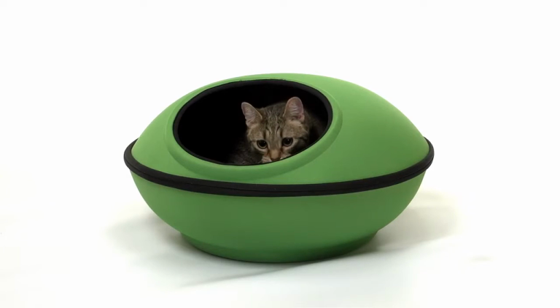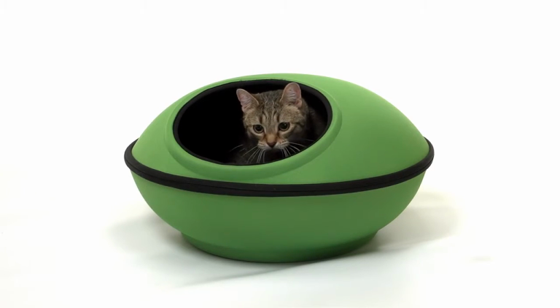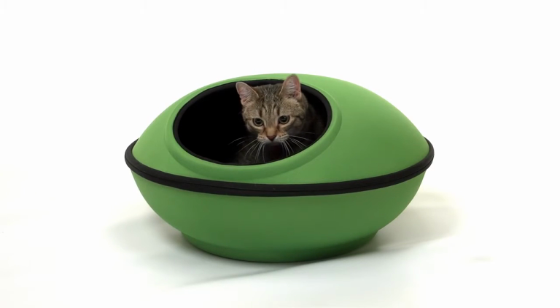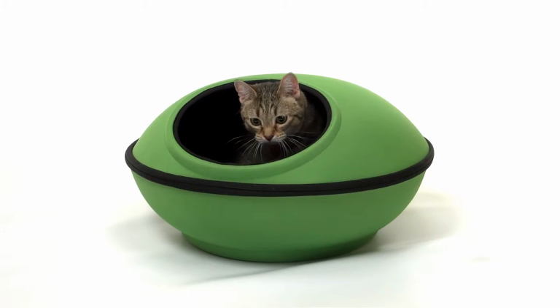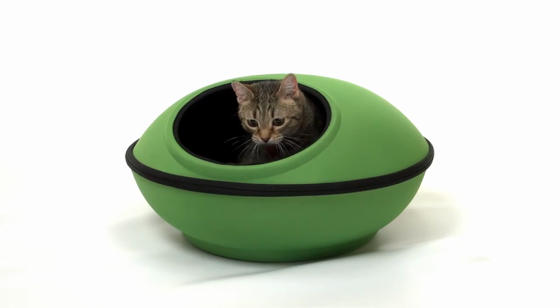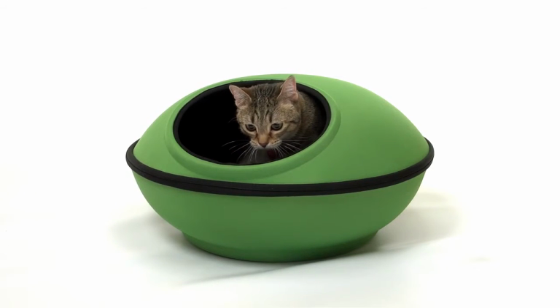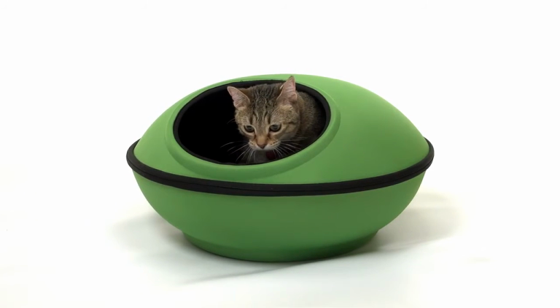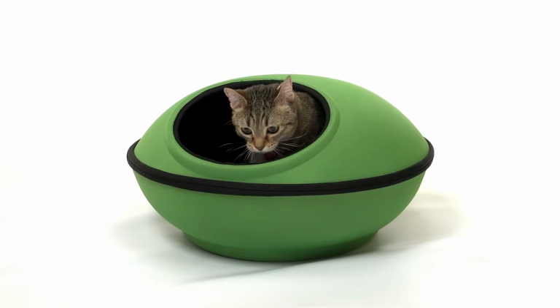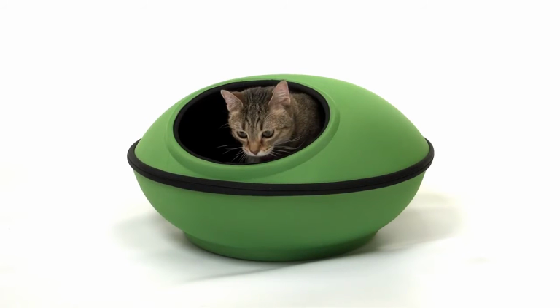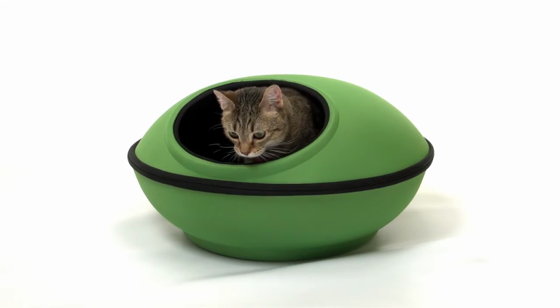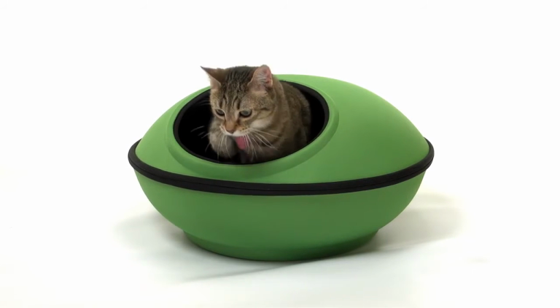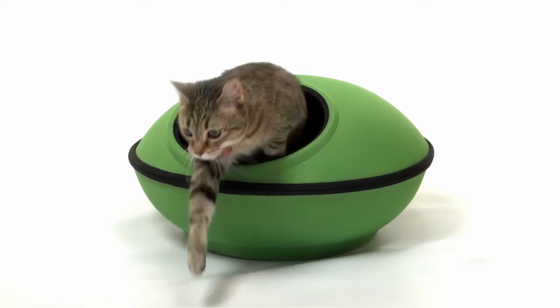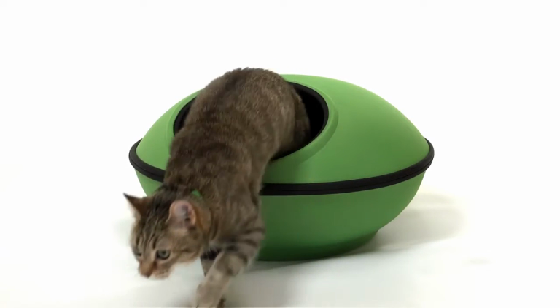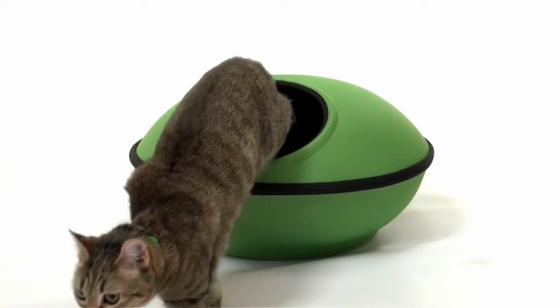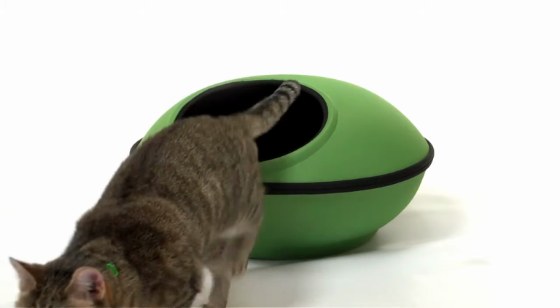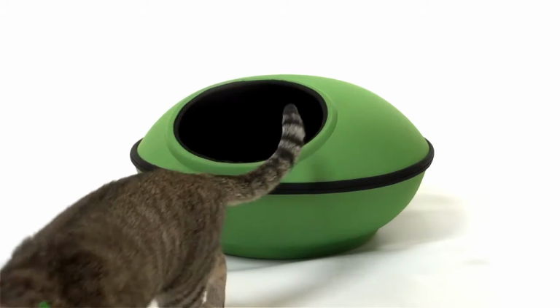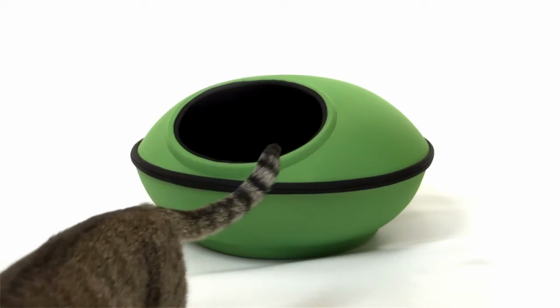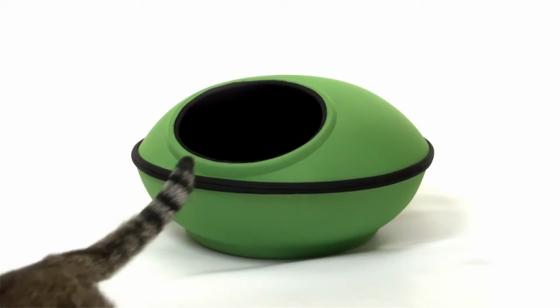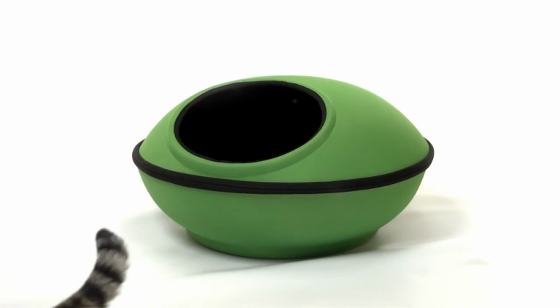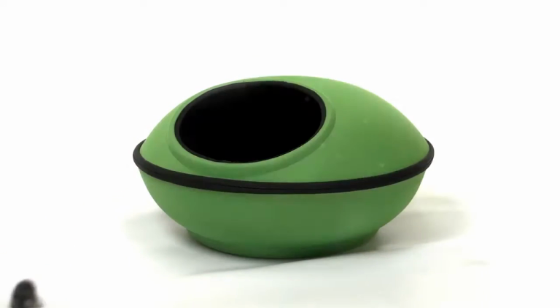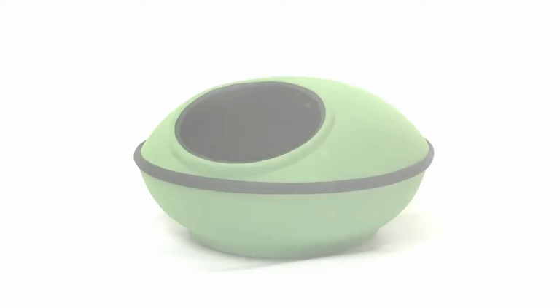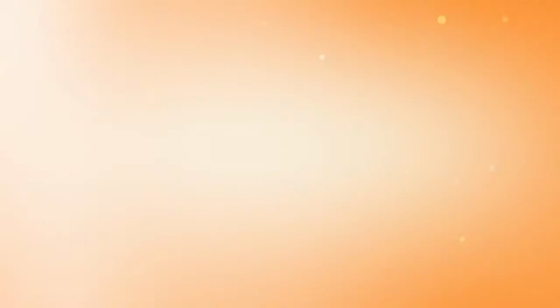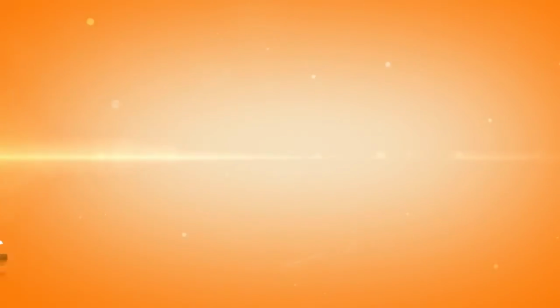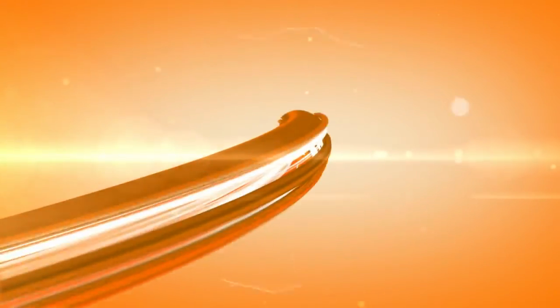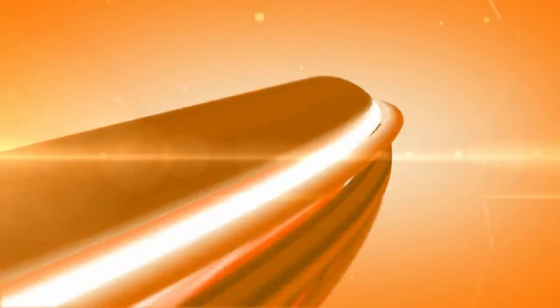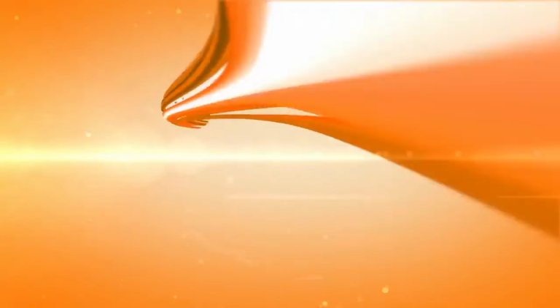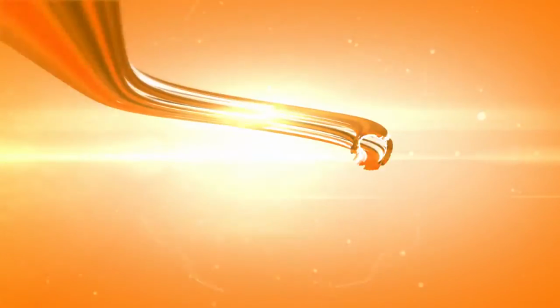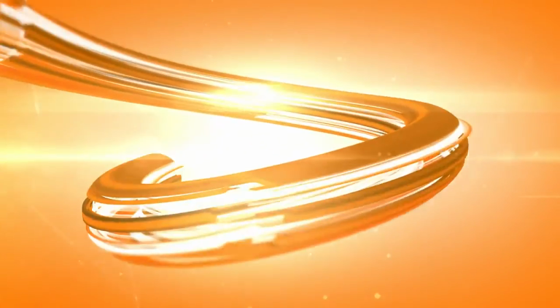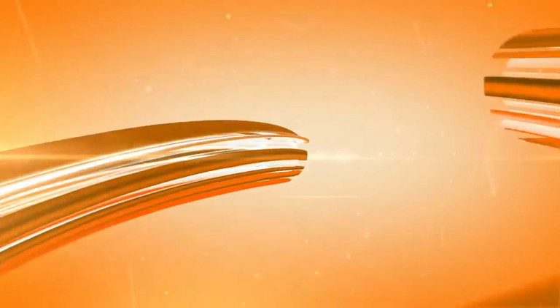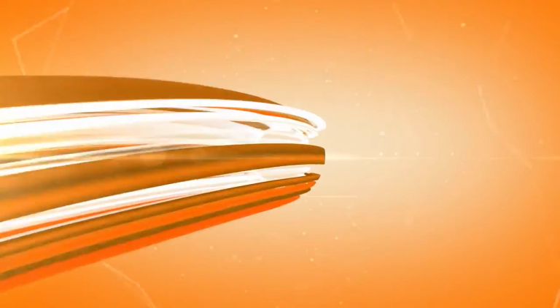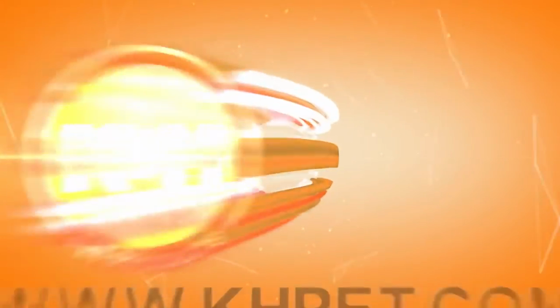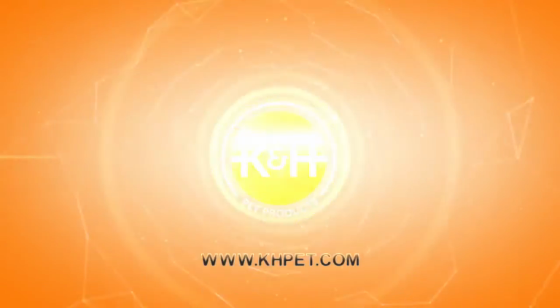The large opening makes exit and entry a breeze, and the unique design is spacious enough for any sized kitty or a couple small ones. Oreo has never been happier thanks to the Mod Dream Pod by K&H.